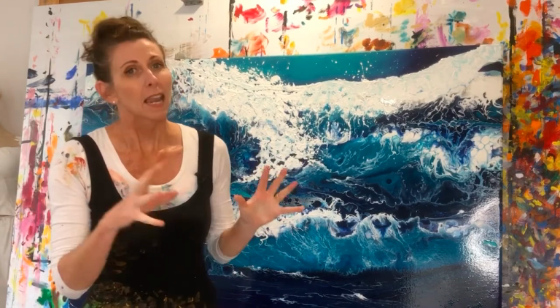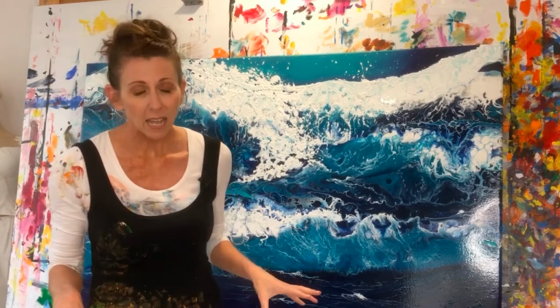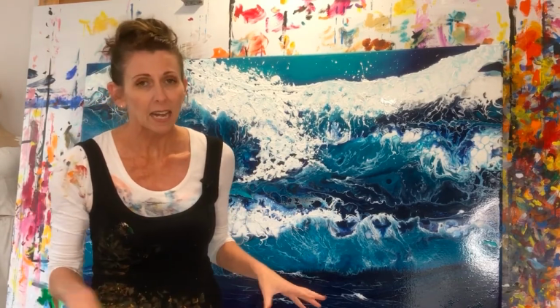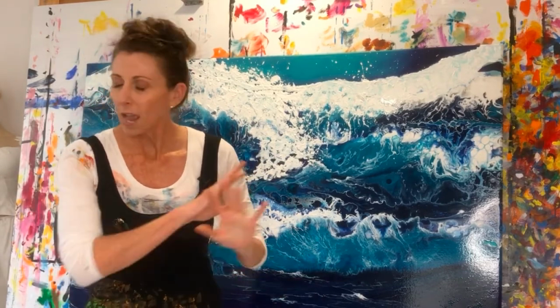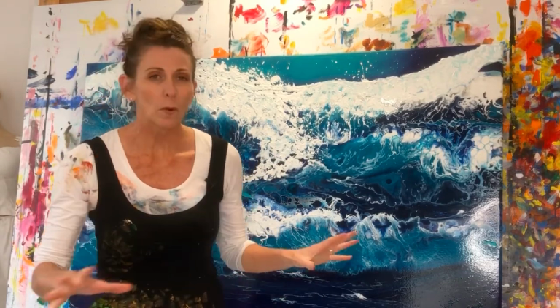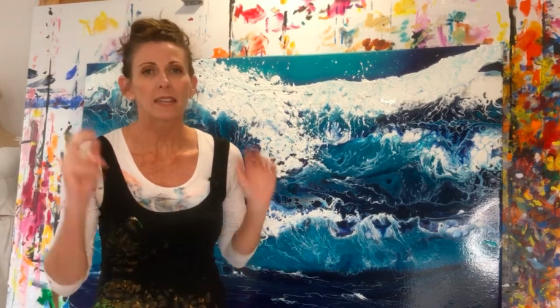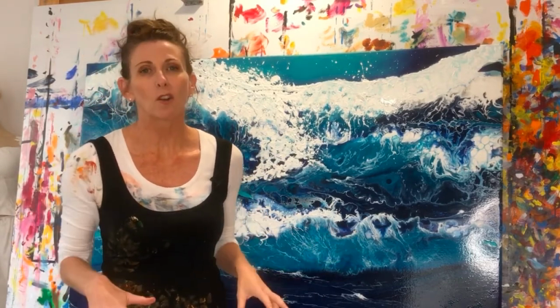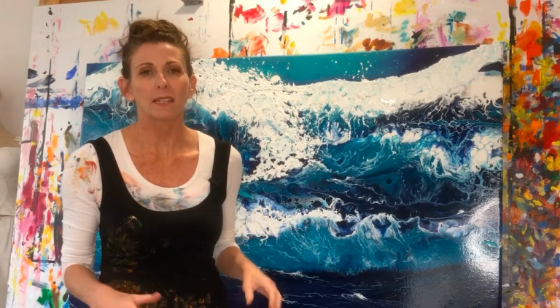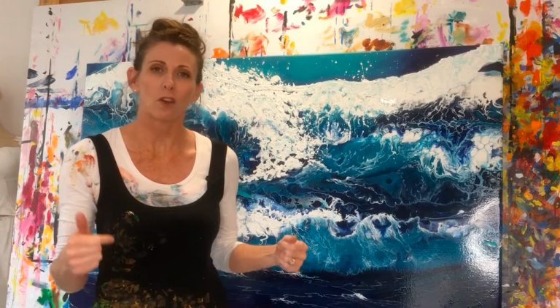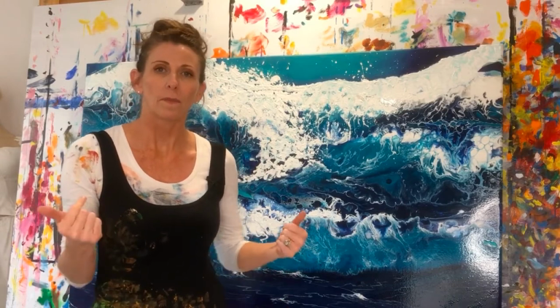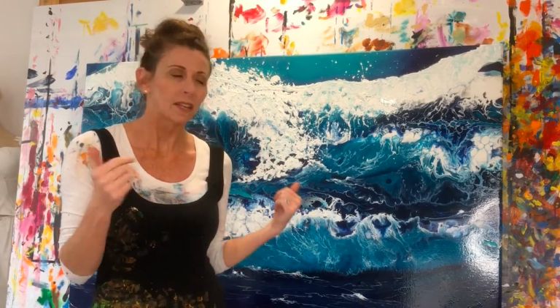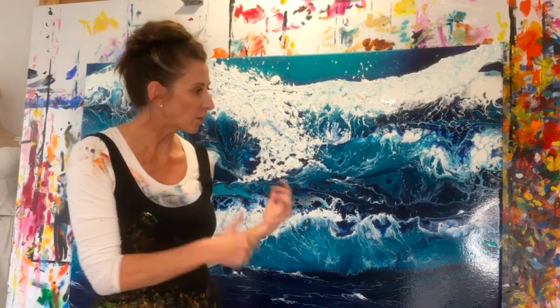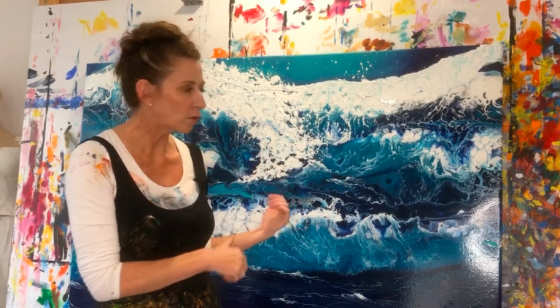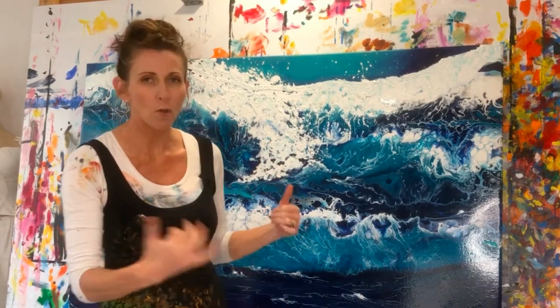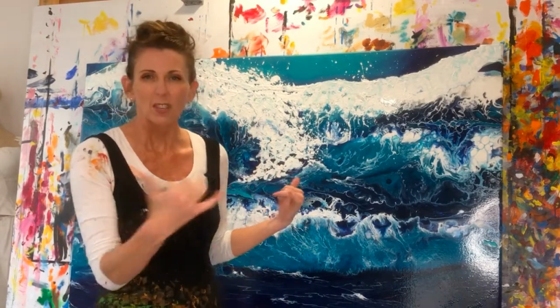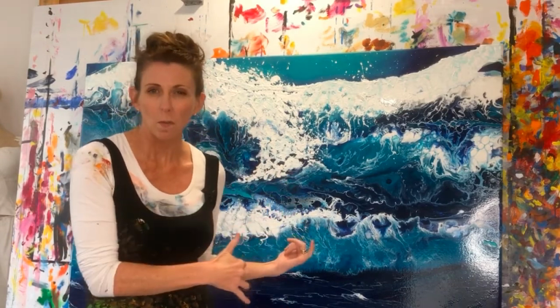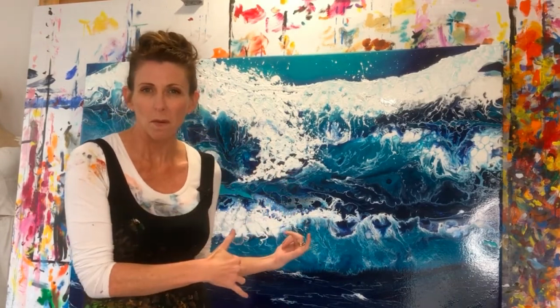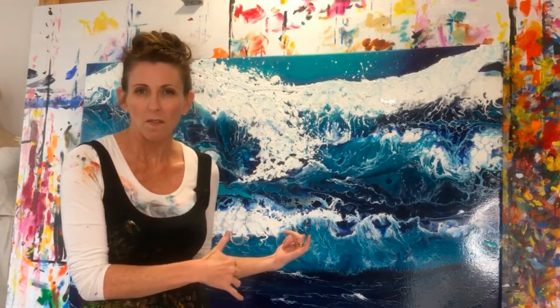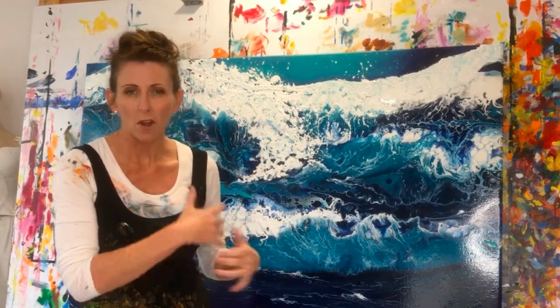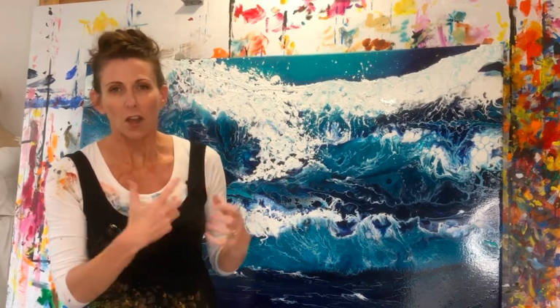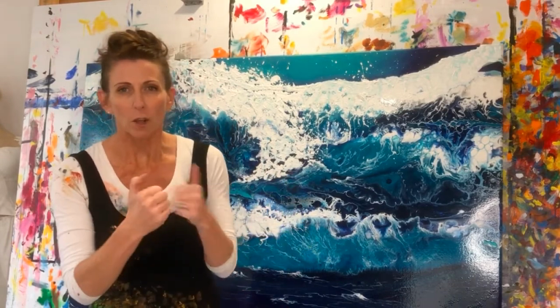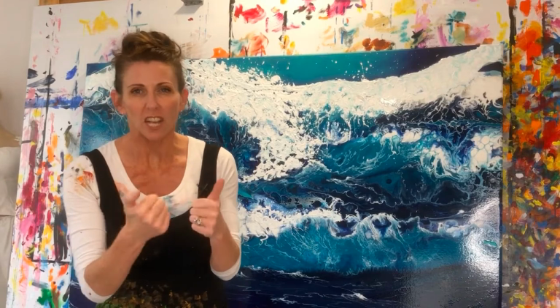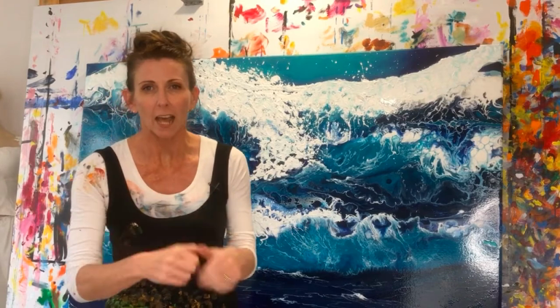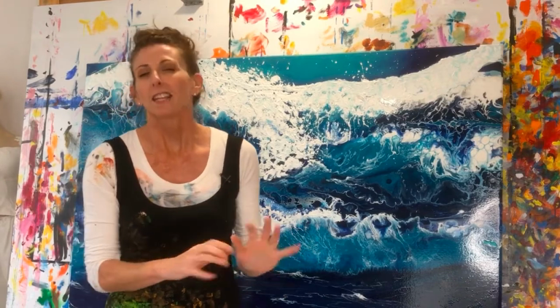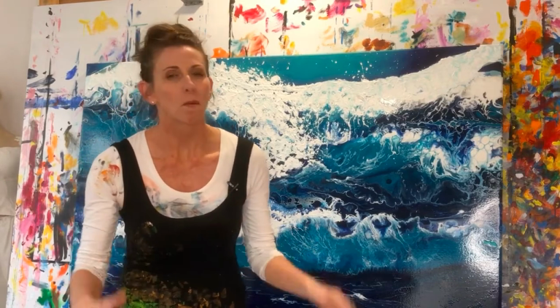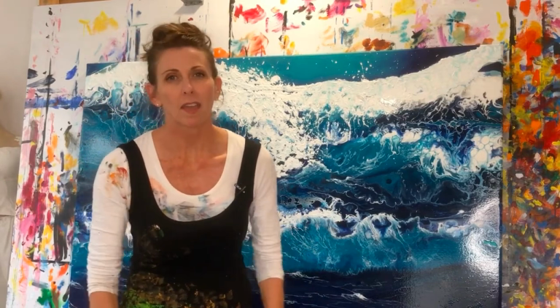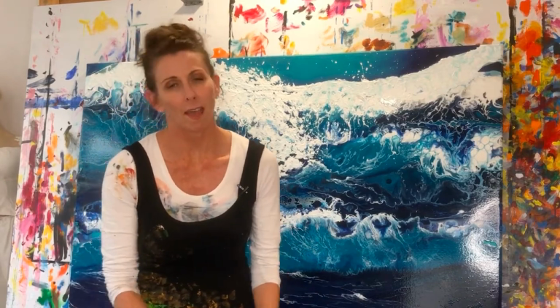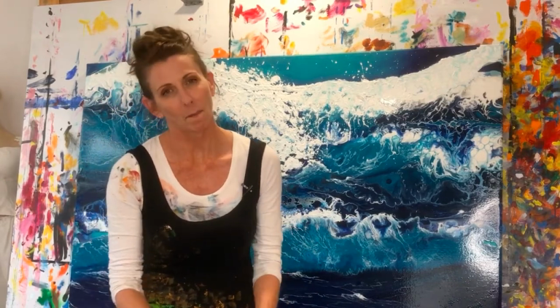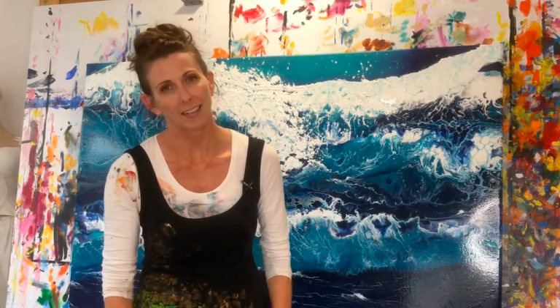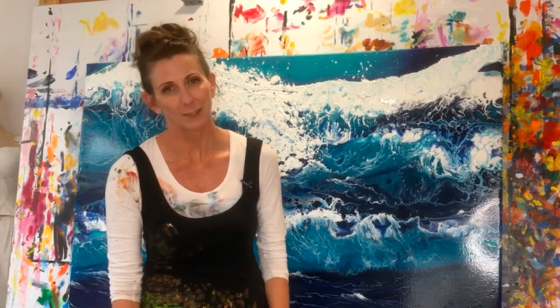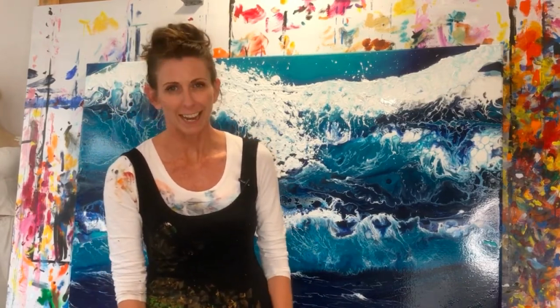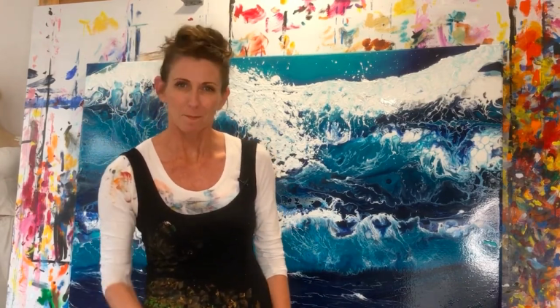I'd love as always to hear your comments, so have a good look through, zoom in a bit more if you want, stop and check it out, tell me what you think and I'll come back to you. Talk to you later, bye.